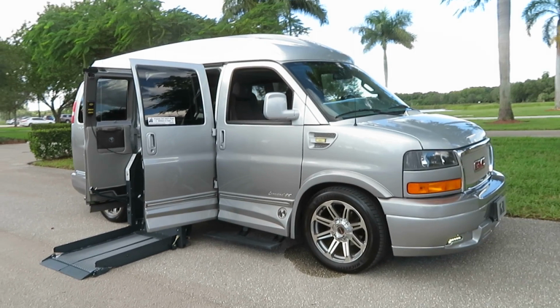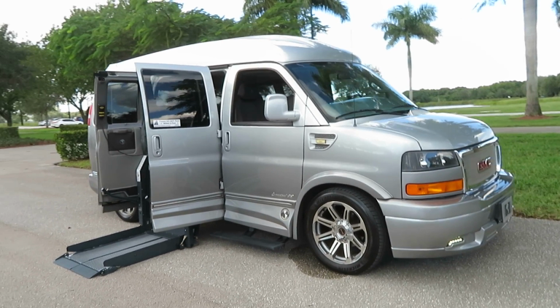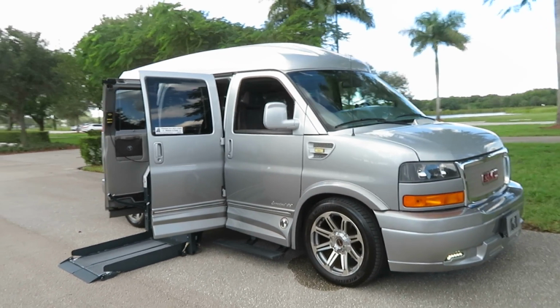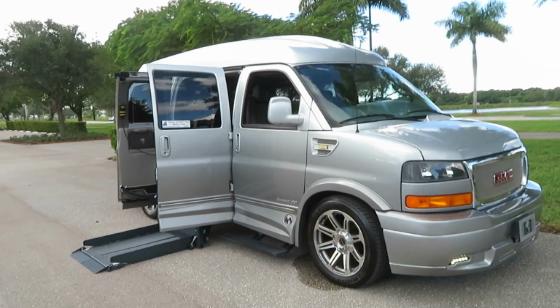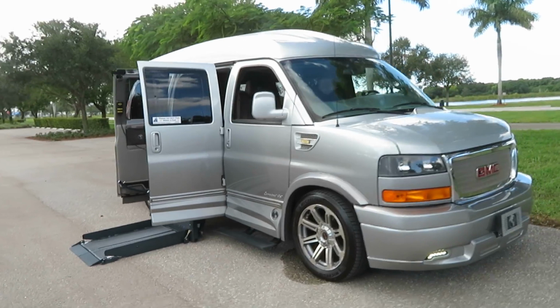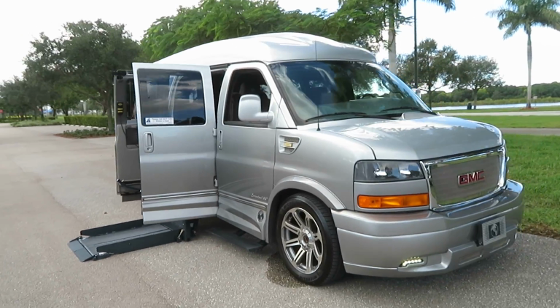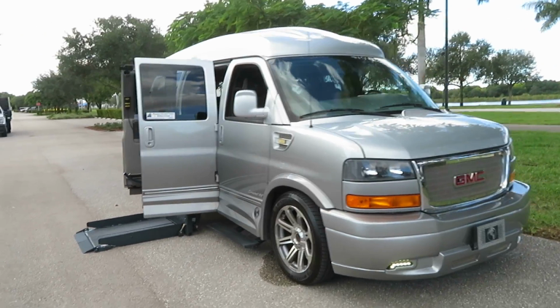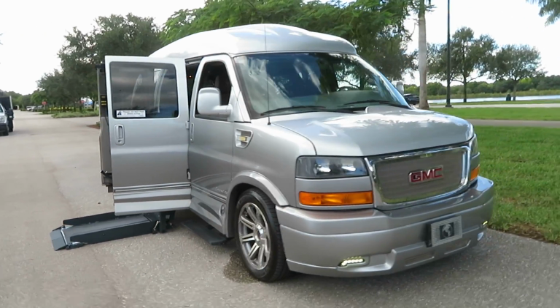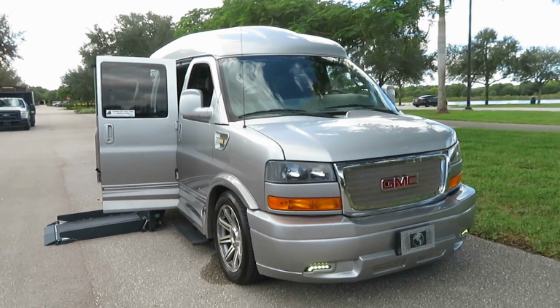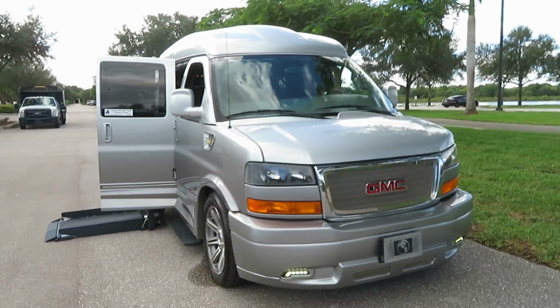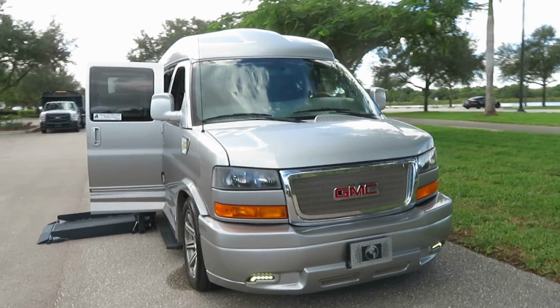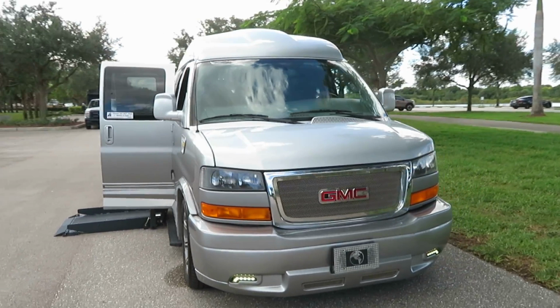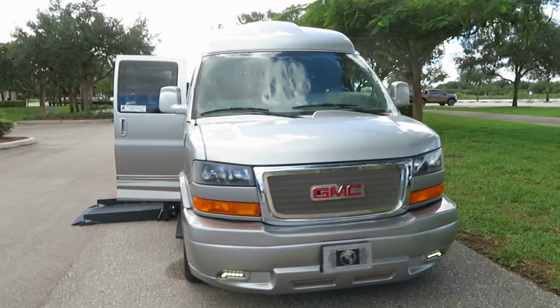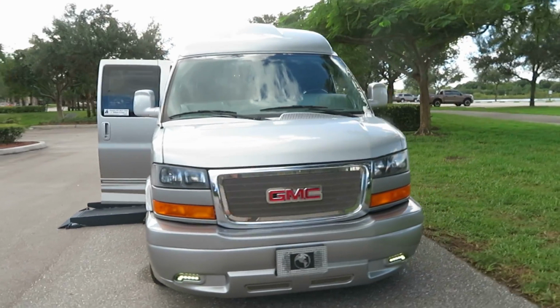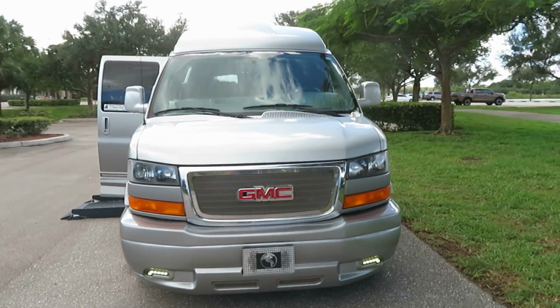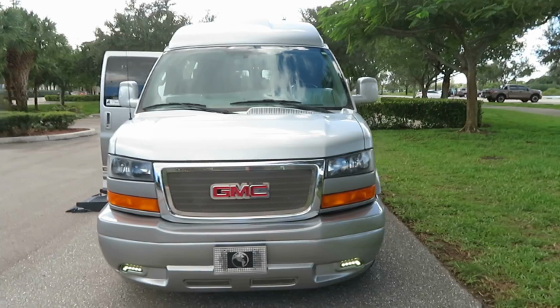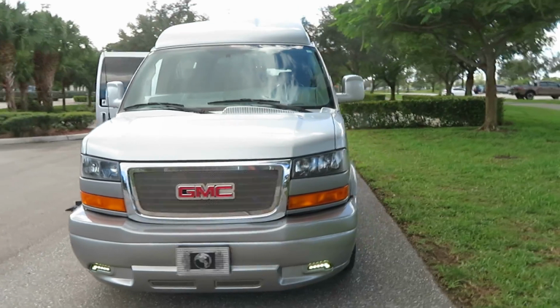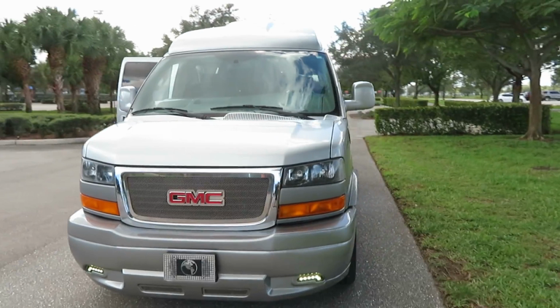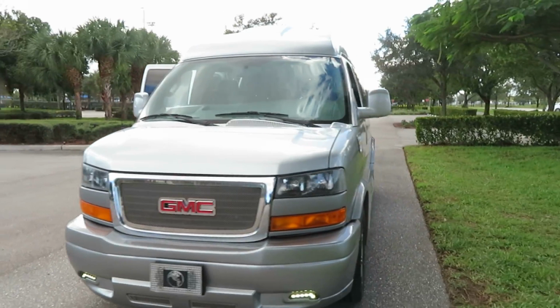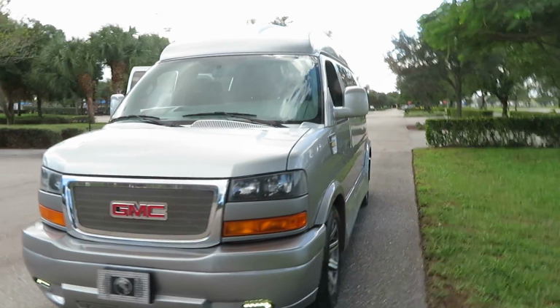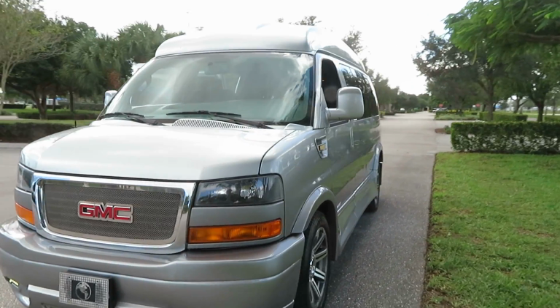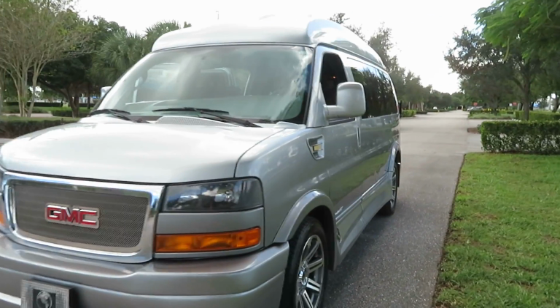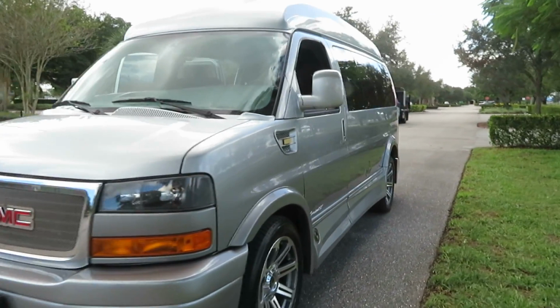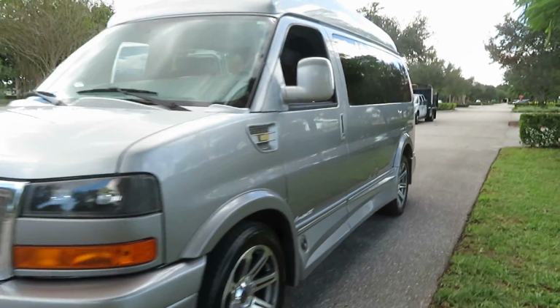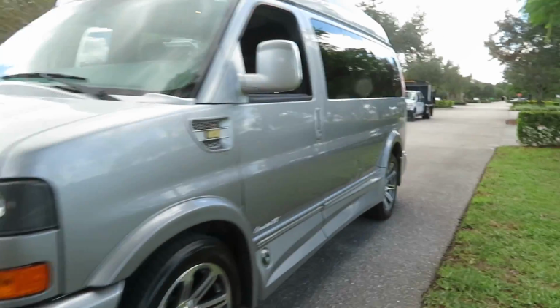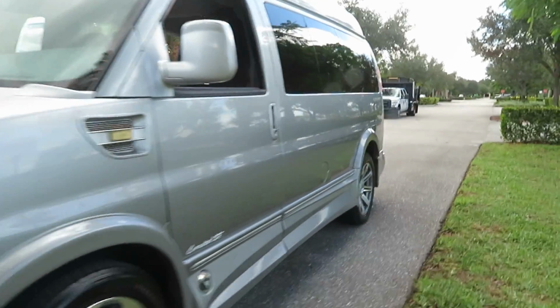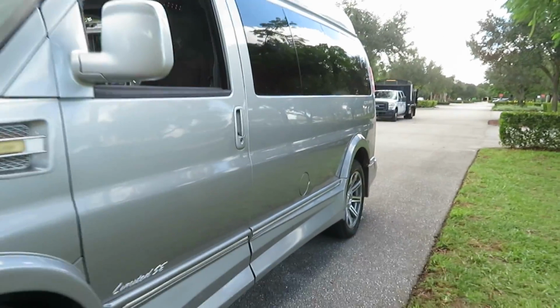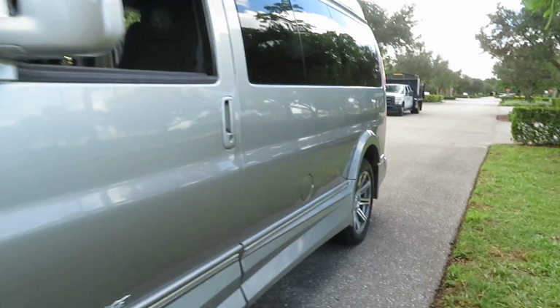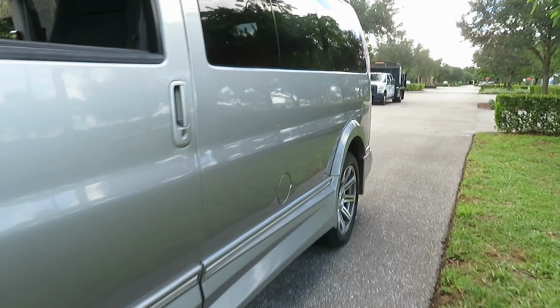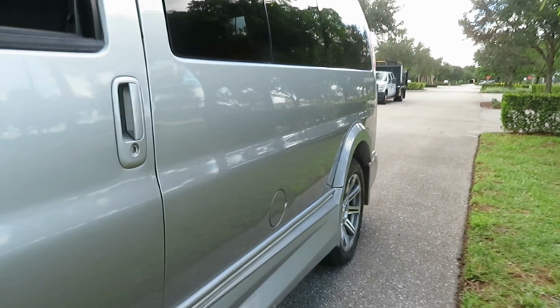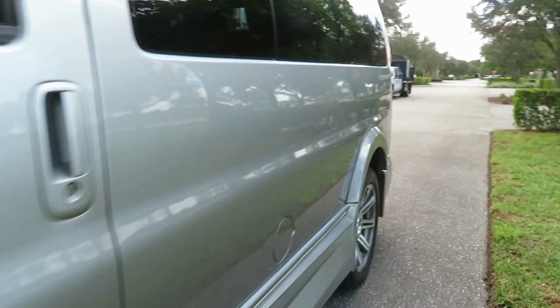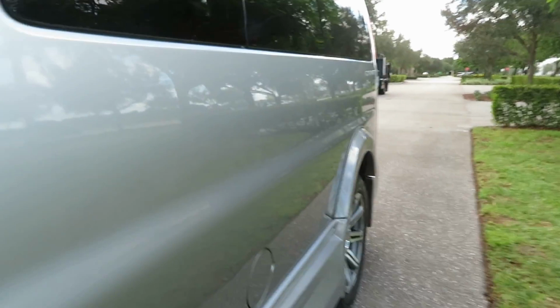This van is fully loaded — smart TV, Blu-ray player, with every possible option. It runs laser-straight down the sides and has a clean Carfax with no stories whatsoever.